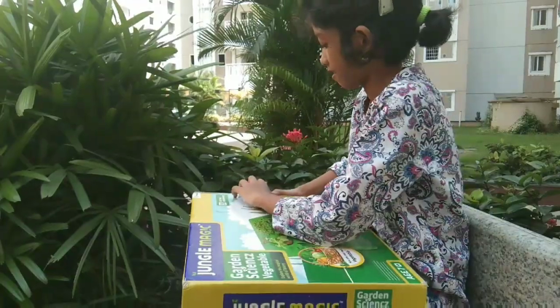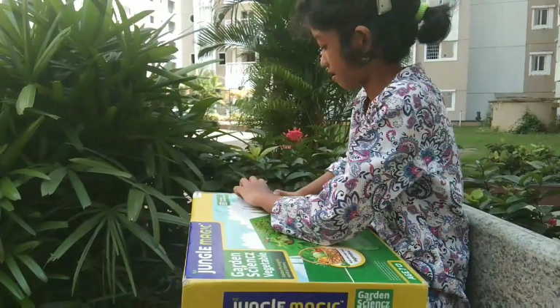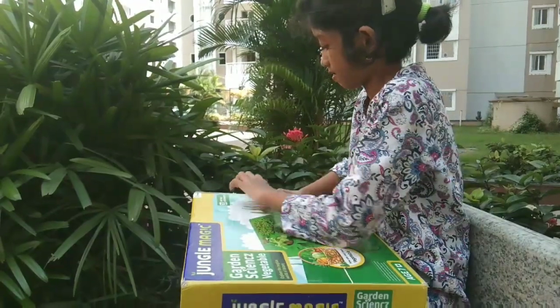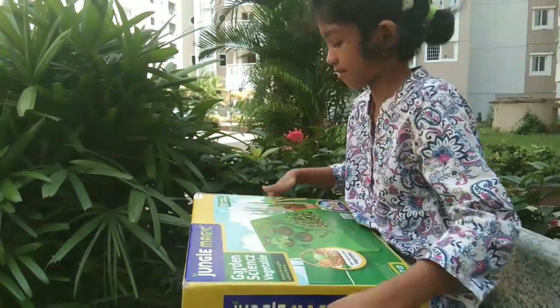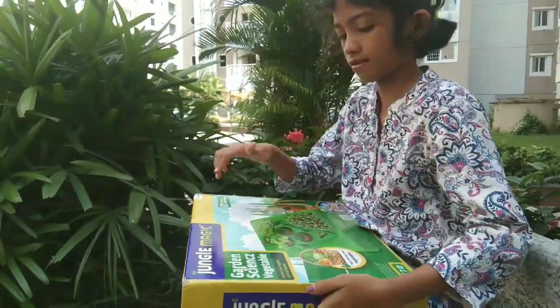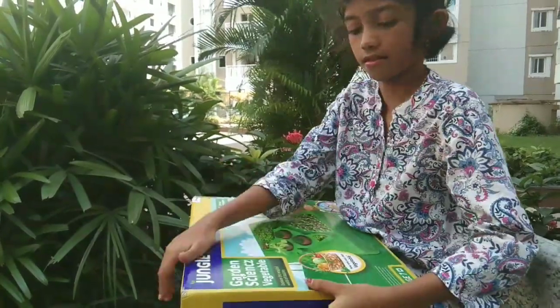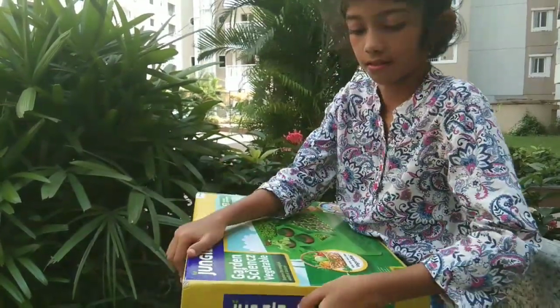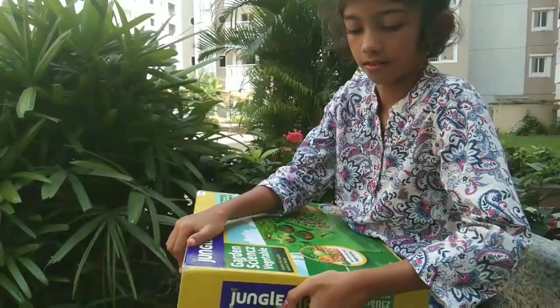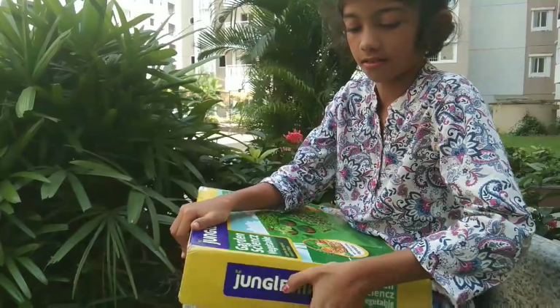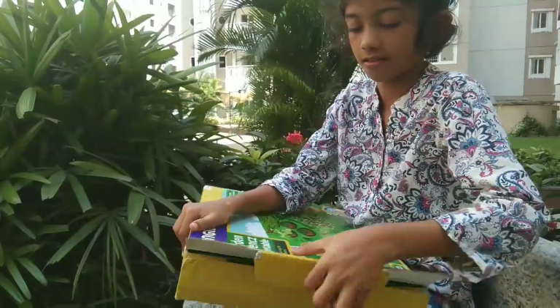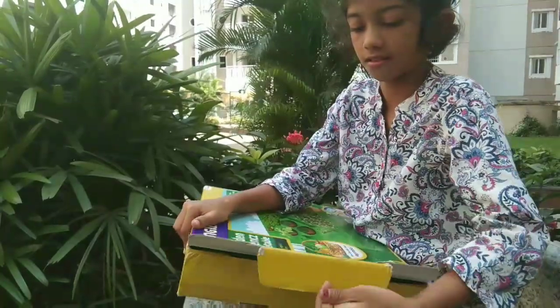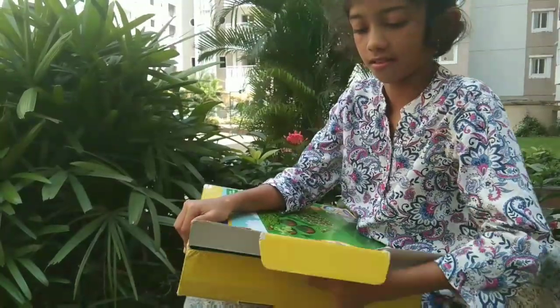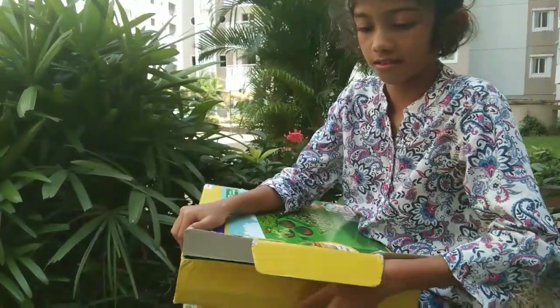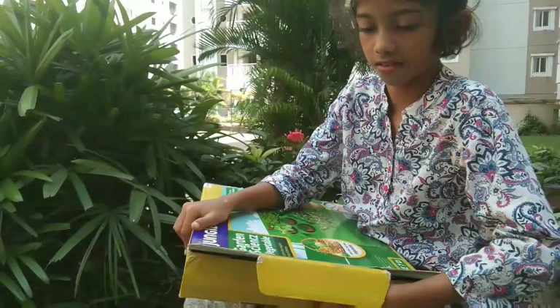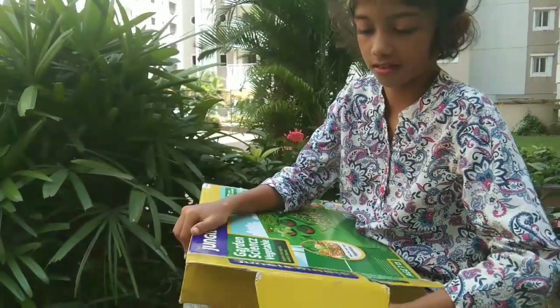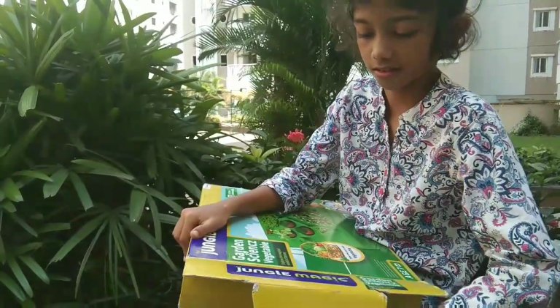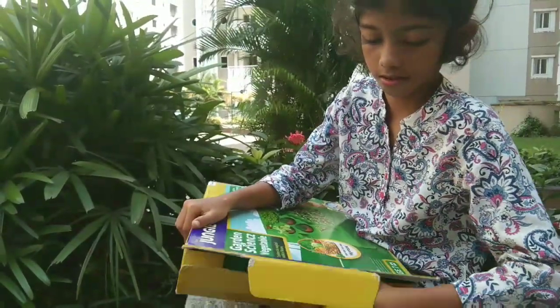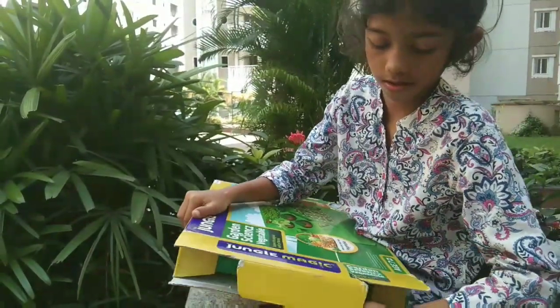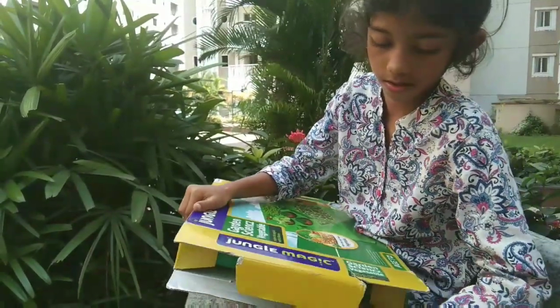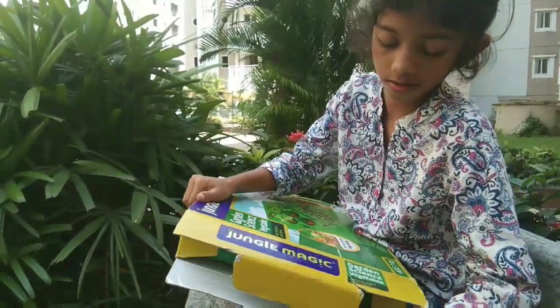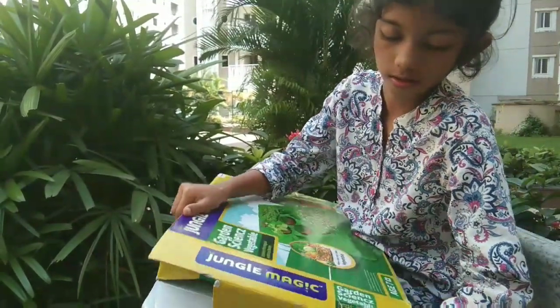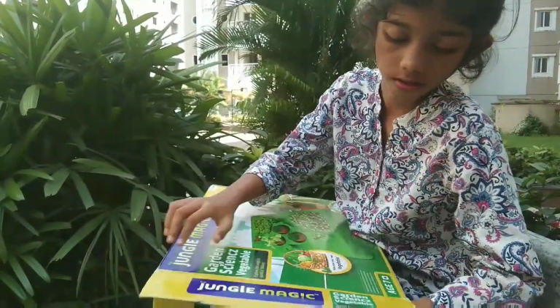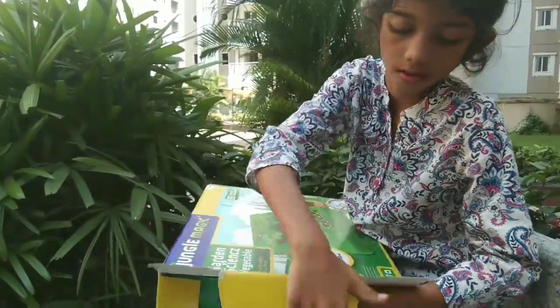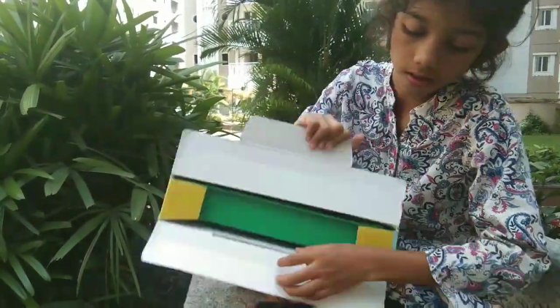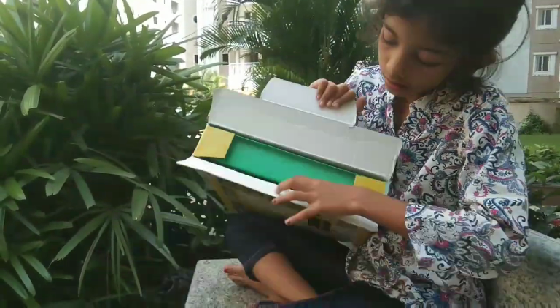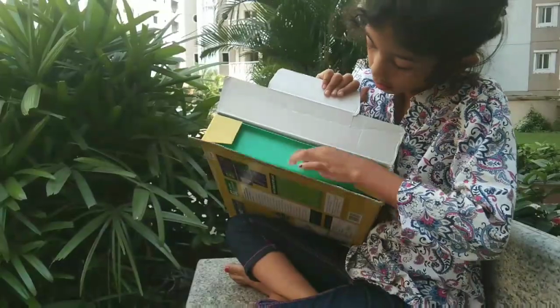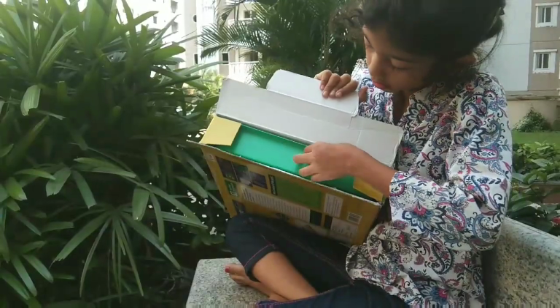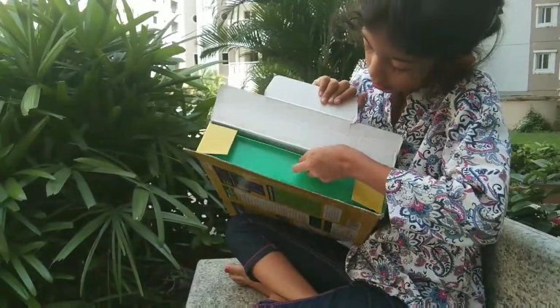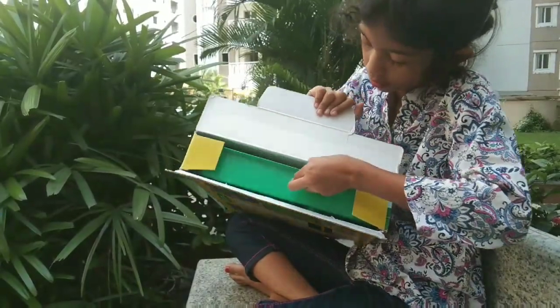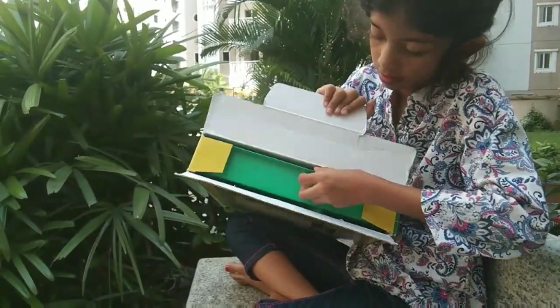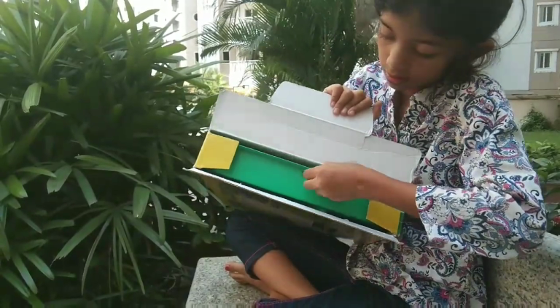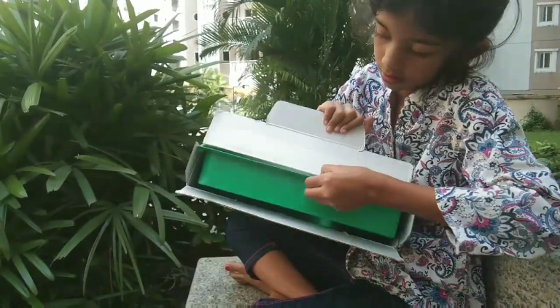Let's explore the magical world of botany. Now with this we can sow our own vegetables. But how? Let's unbox it.